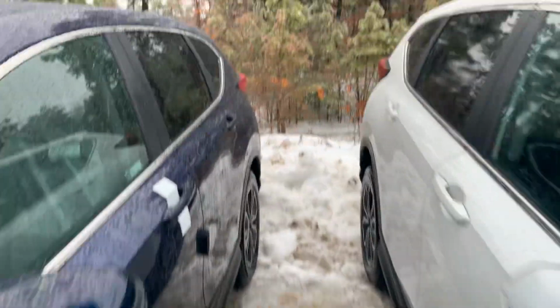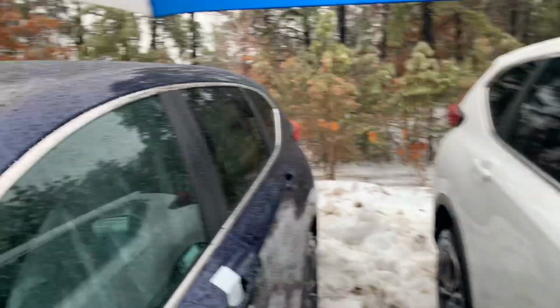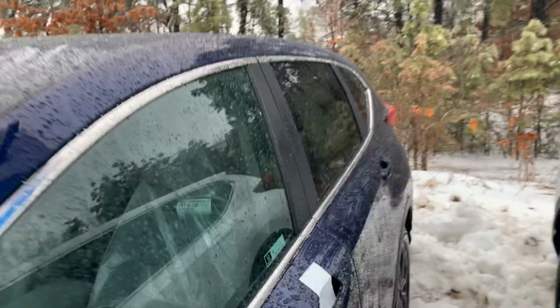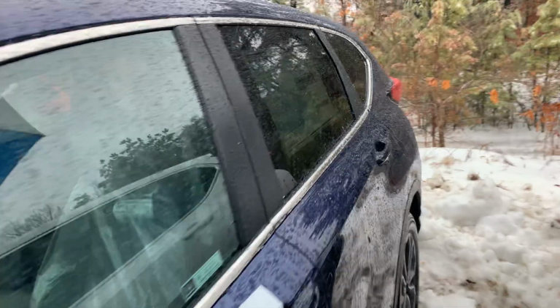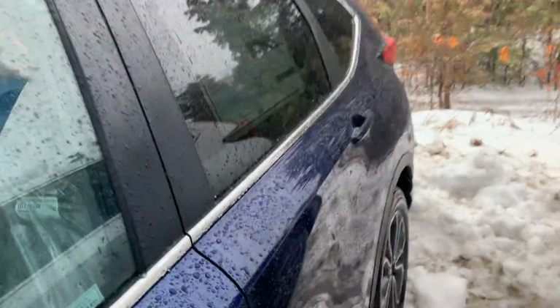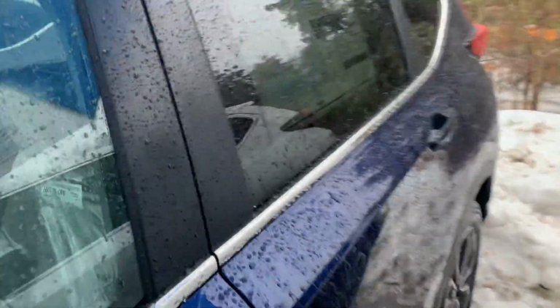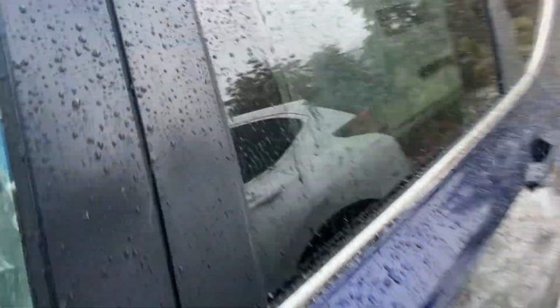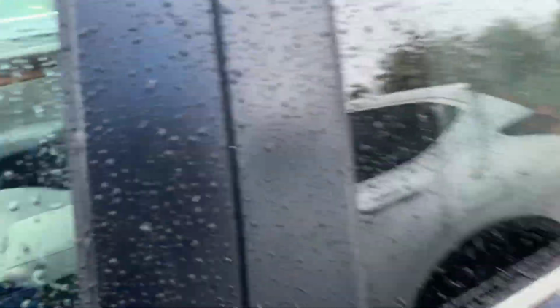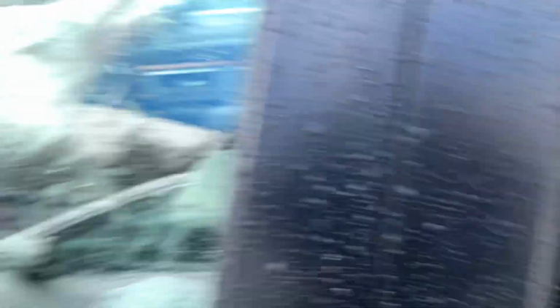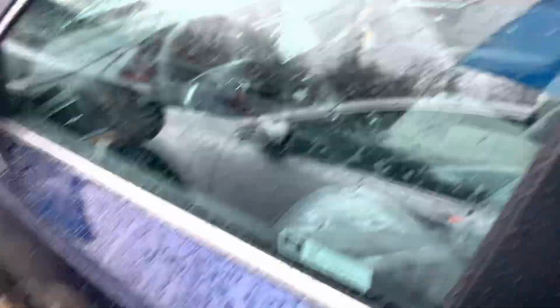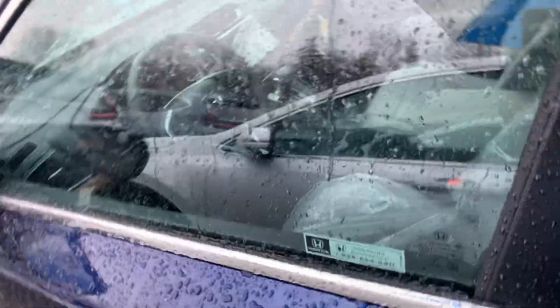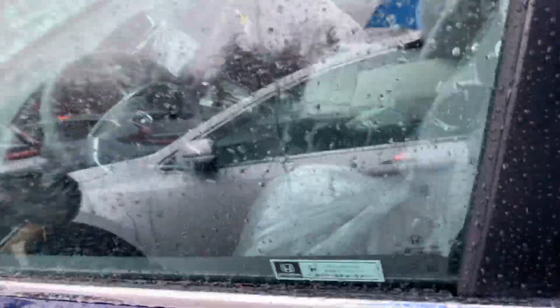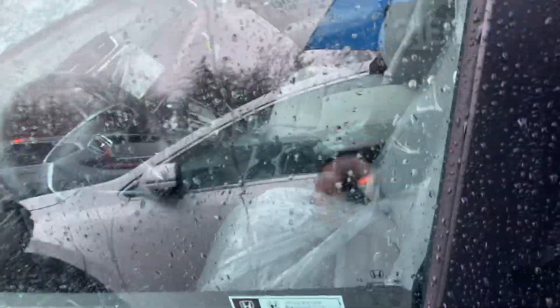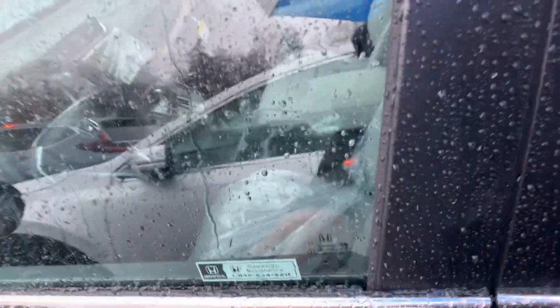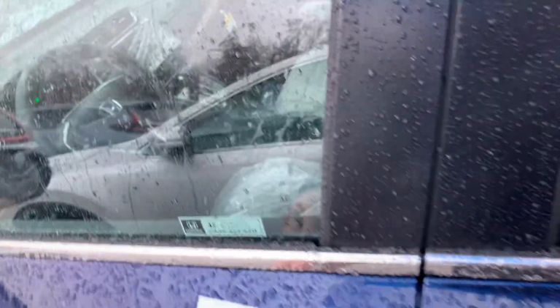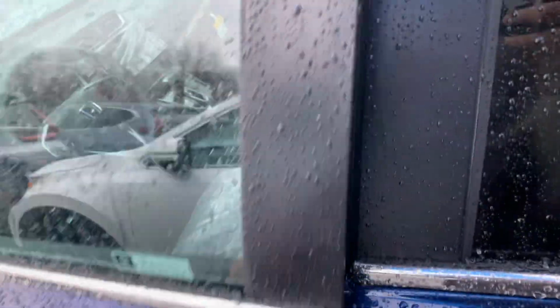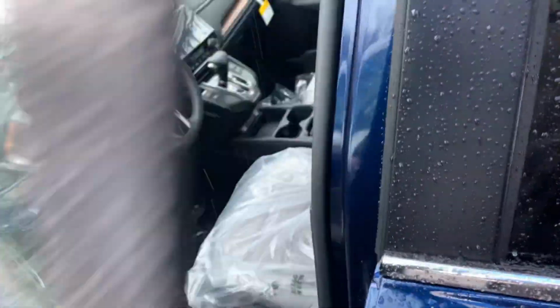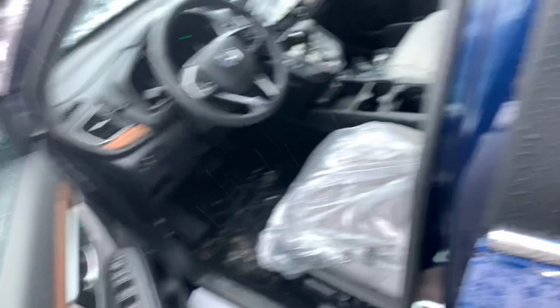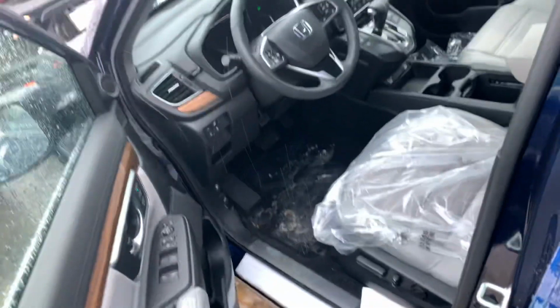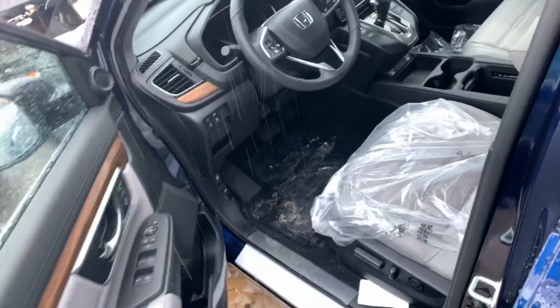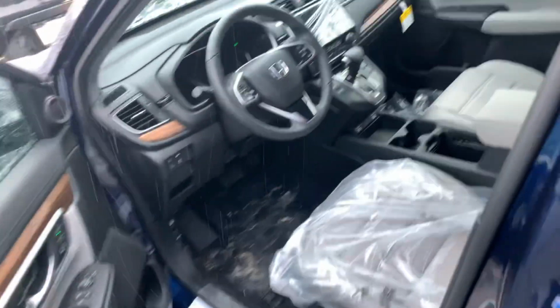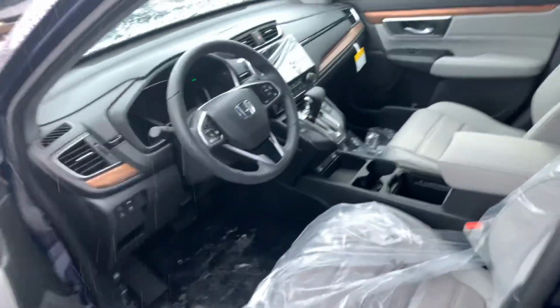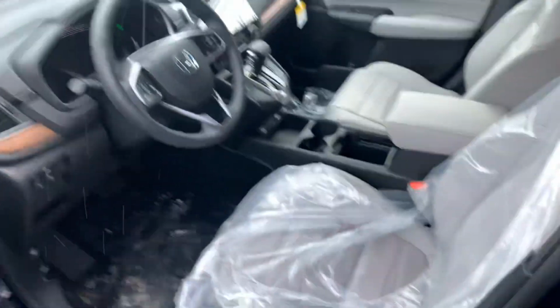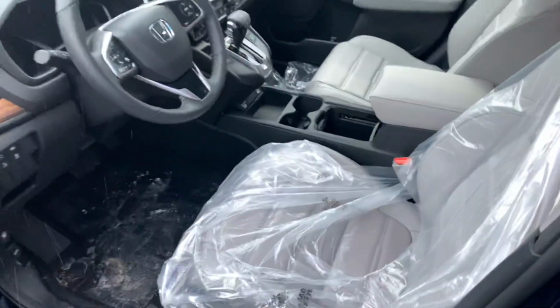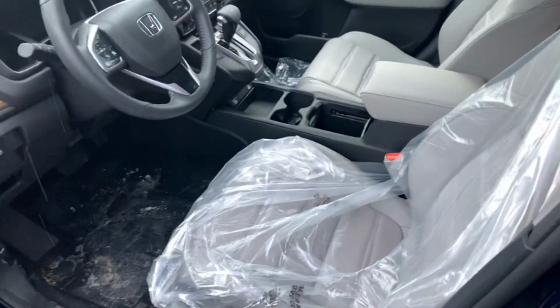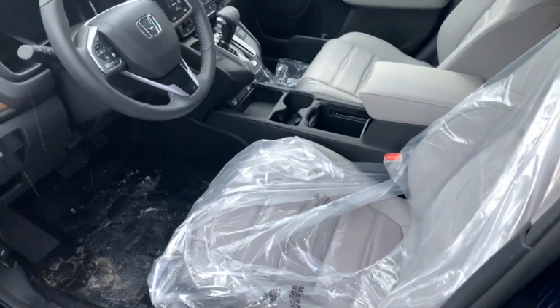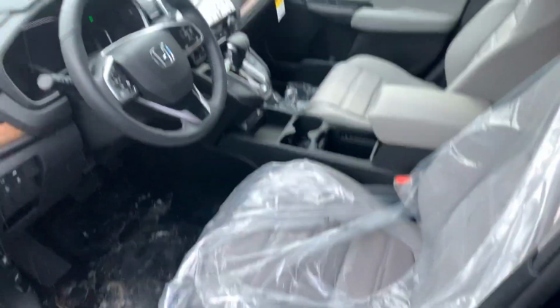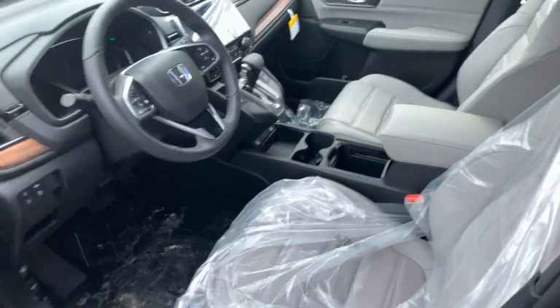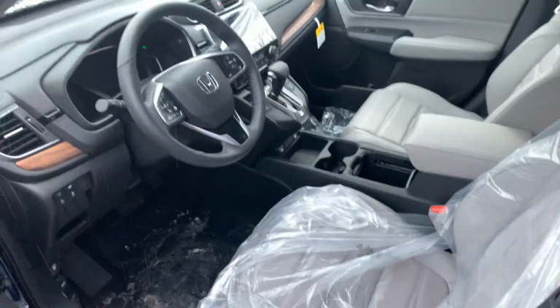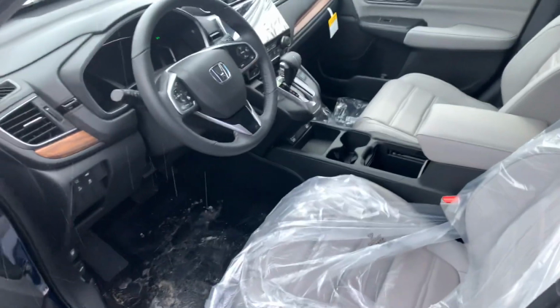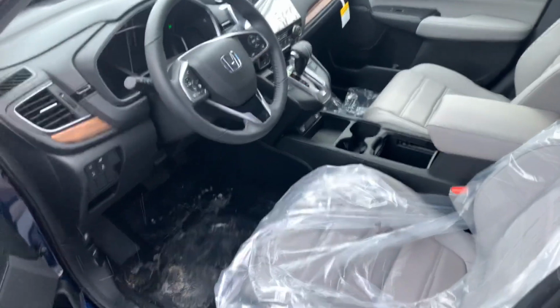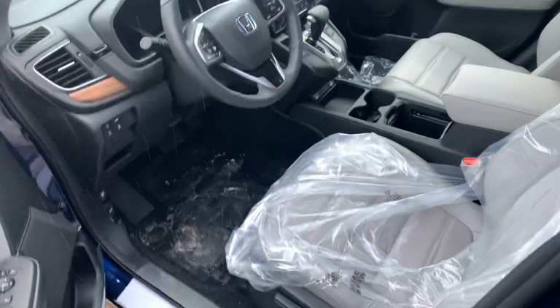Swinging around to the side here — just a quick look up front. This vehicle just came off the truck; it is brand new.